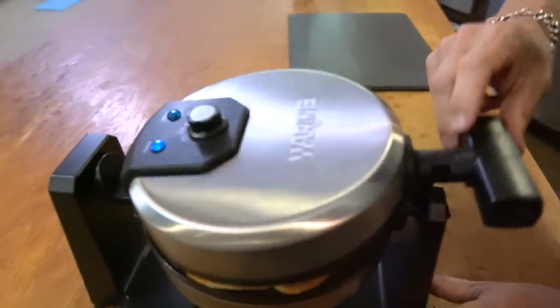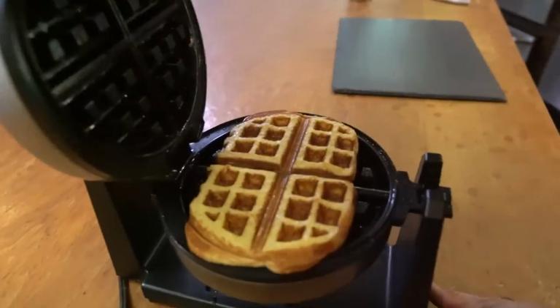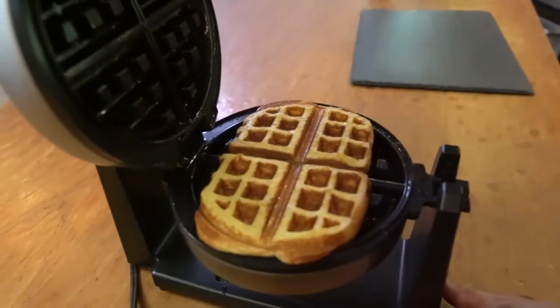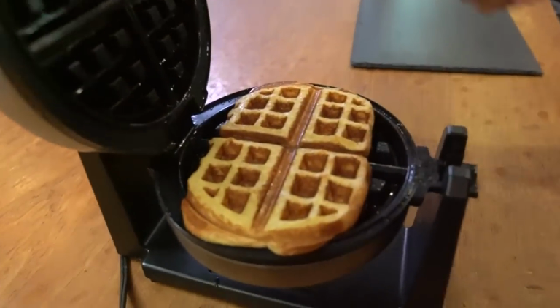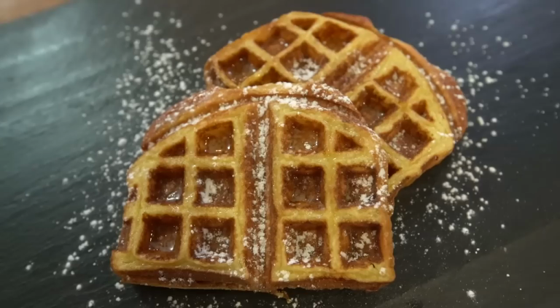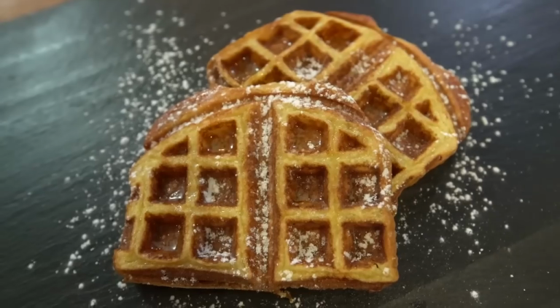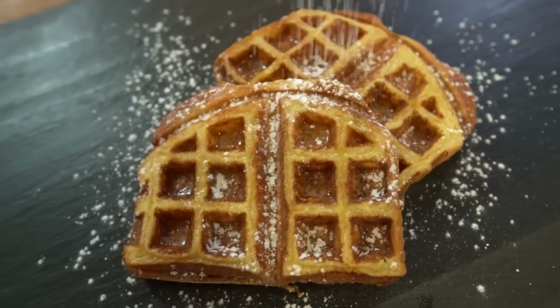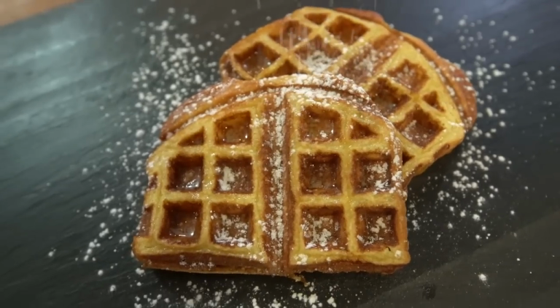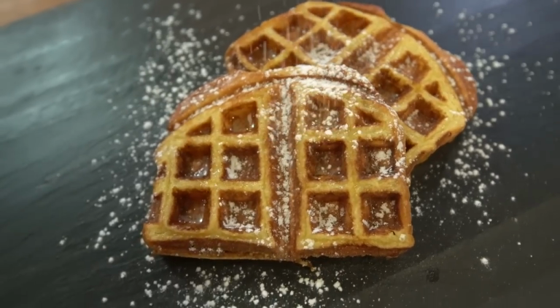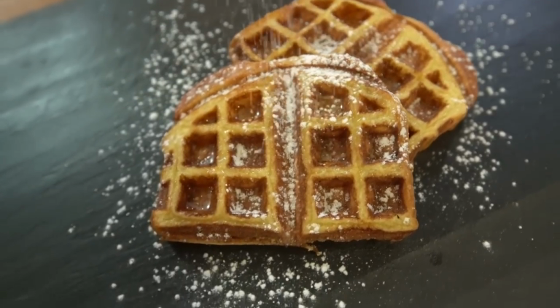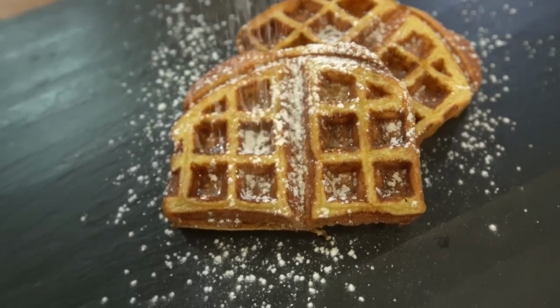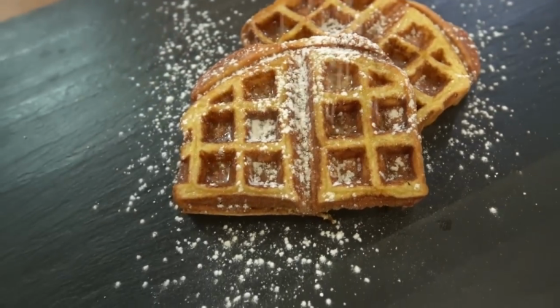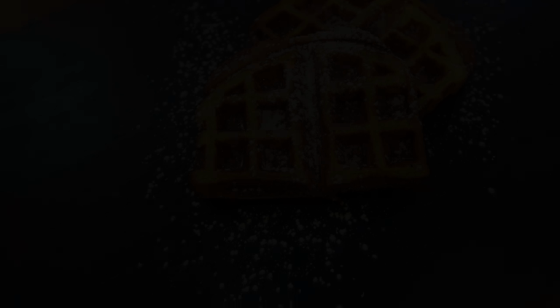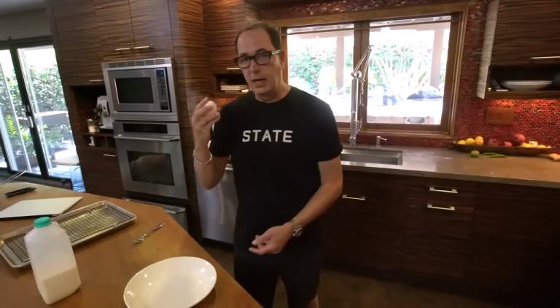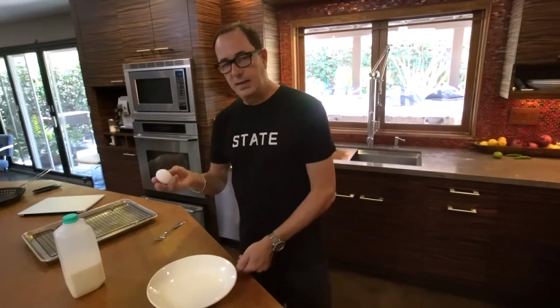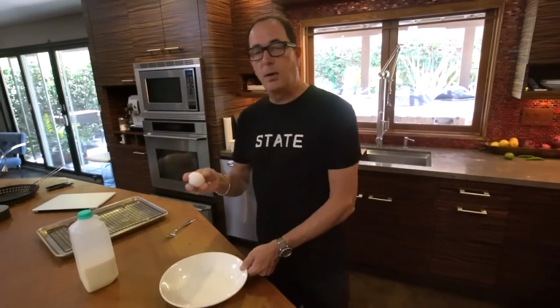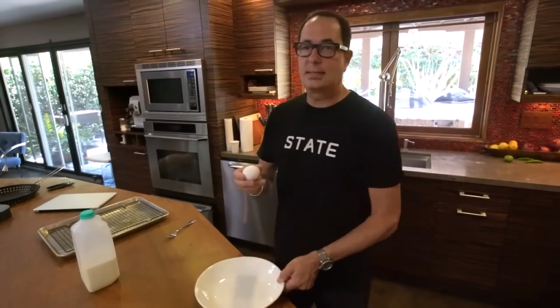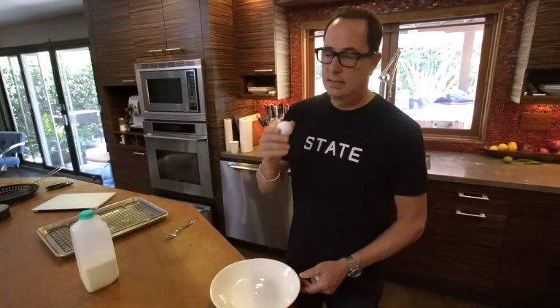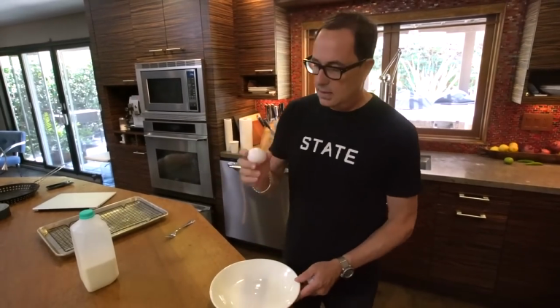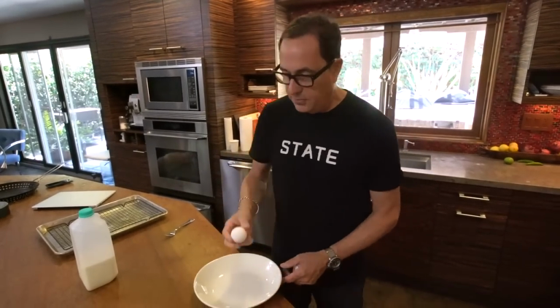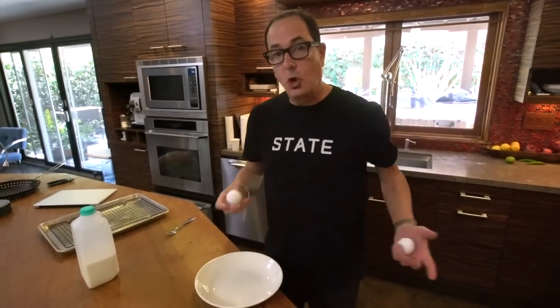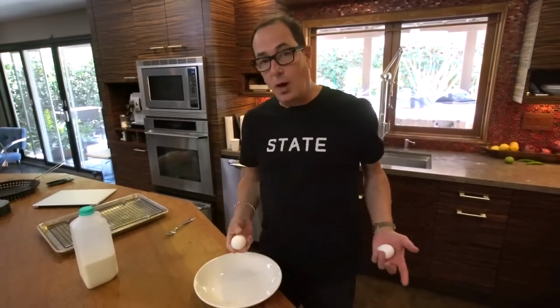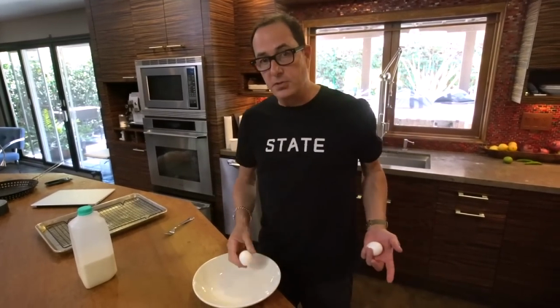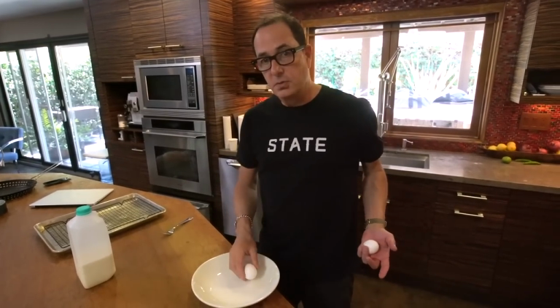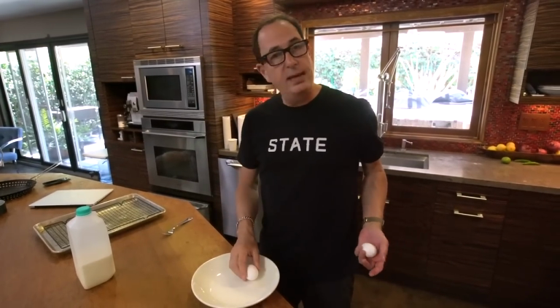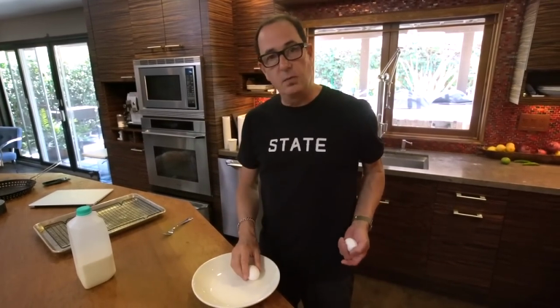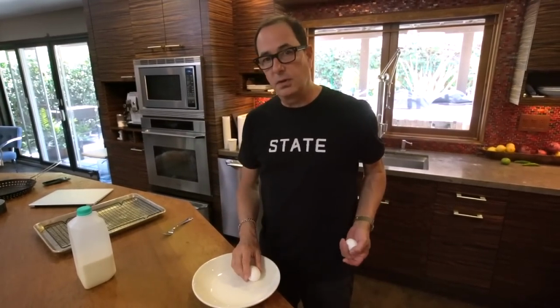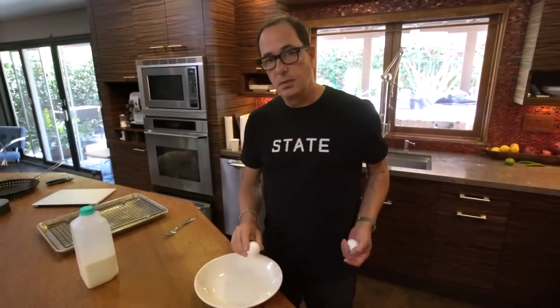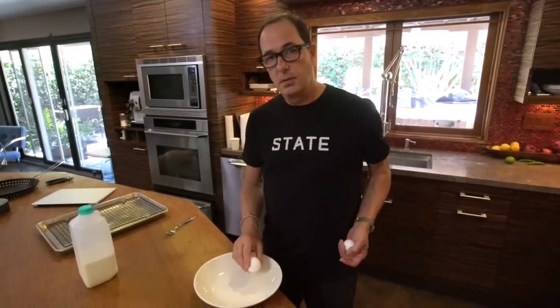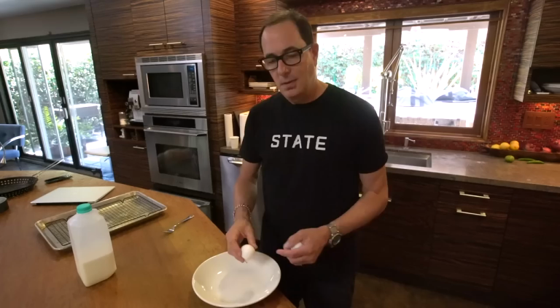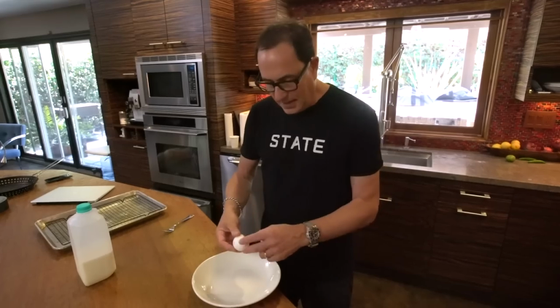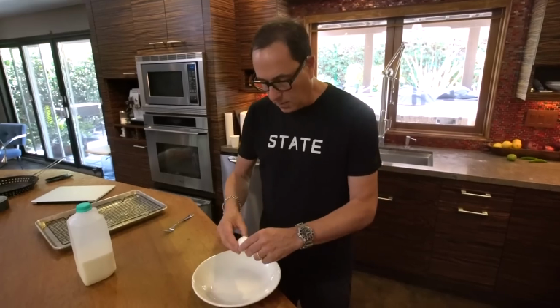On today's episode we make an experiment: French toast waffles. Why can't it work? I think it can work.